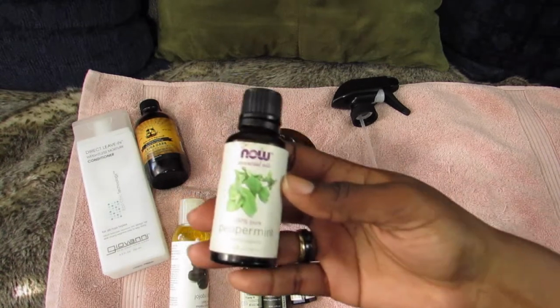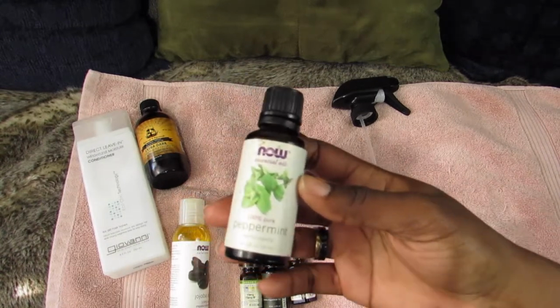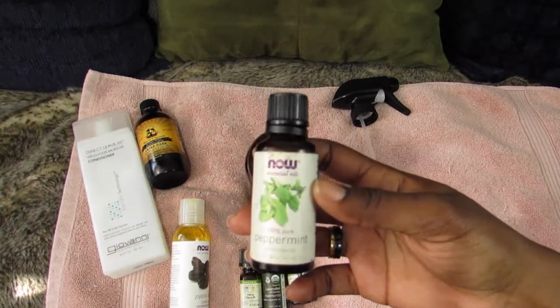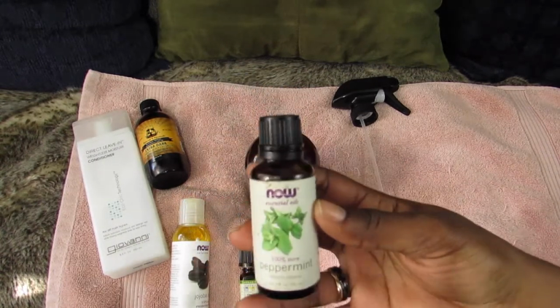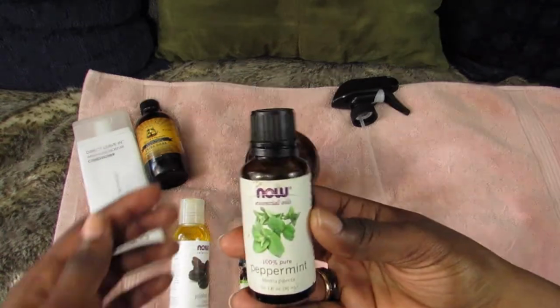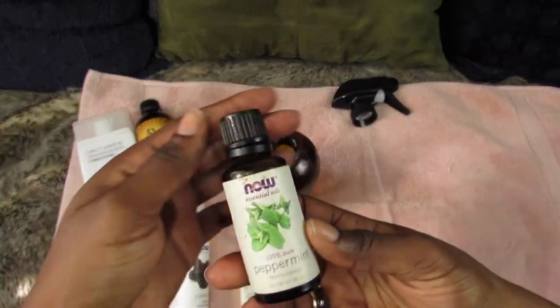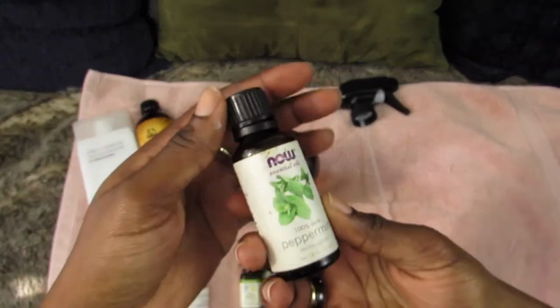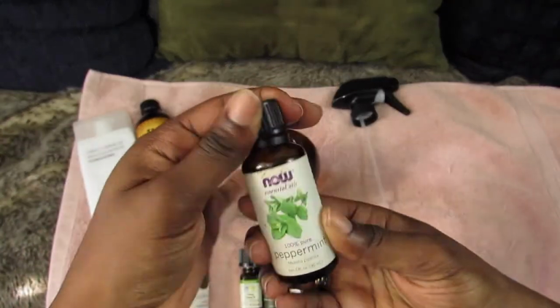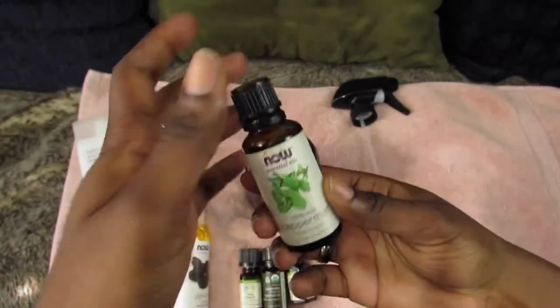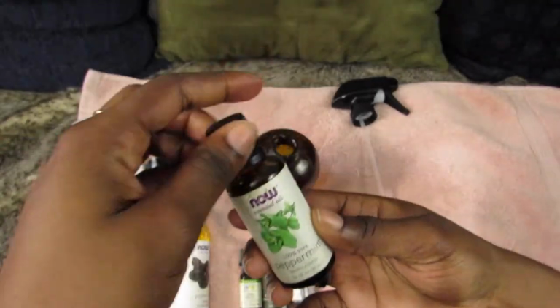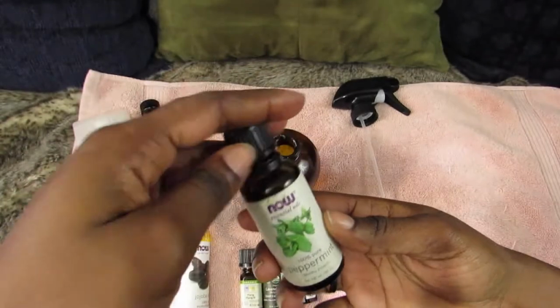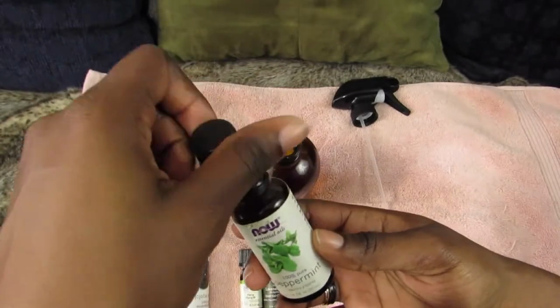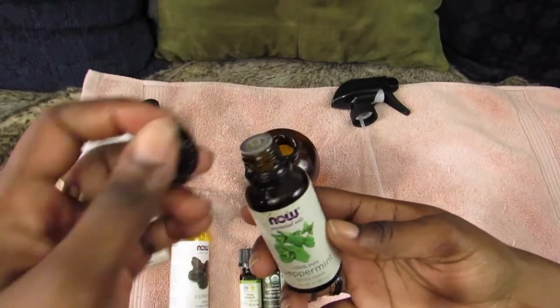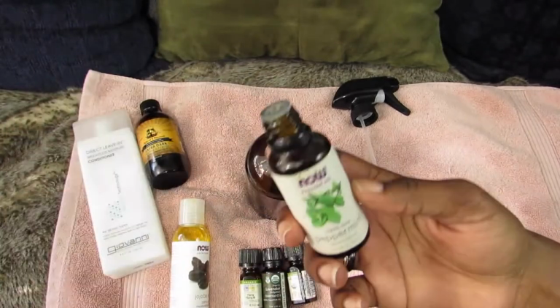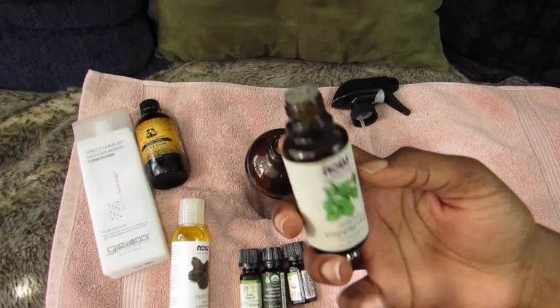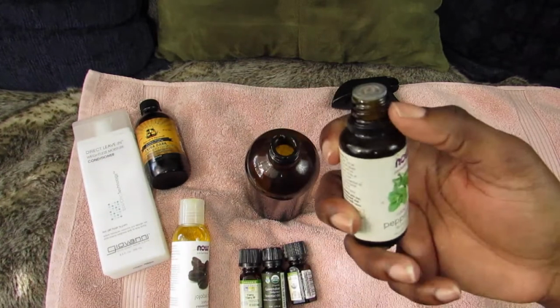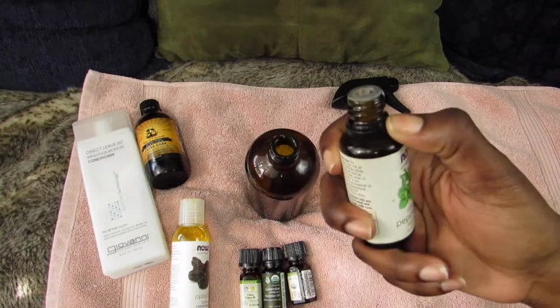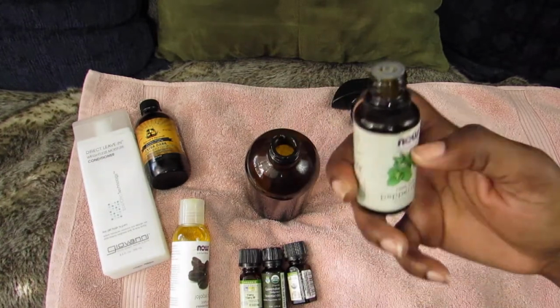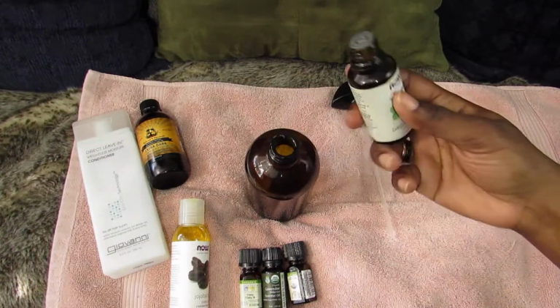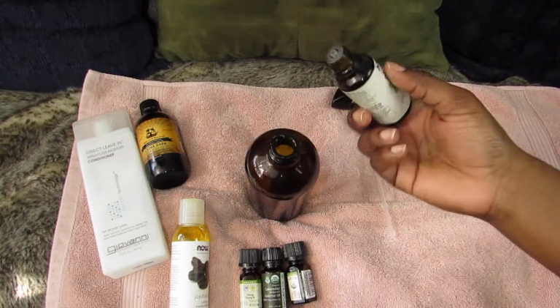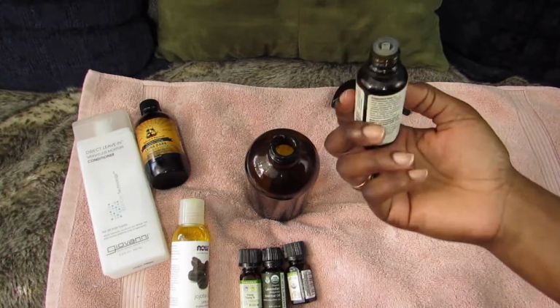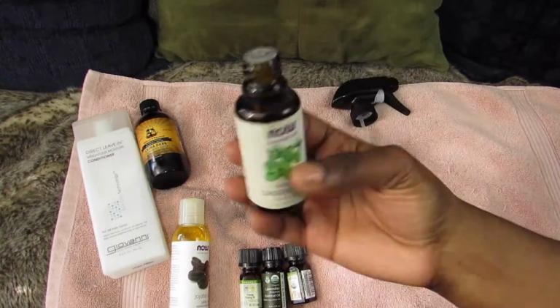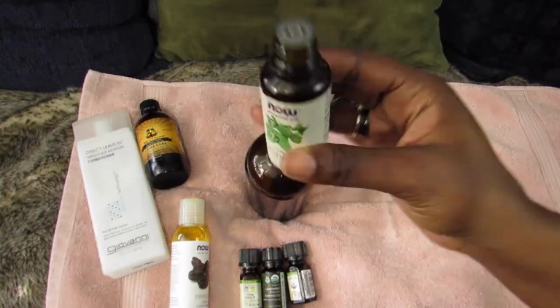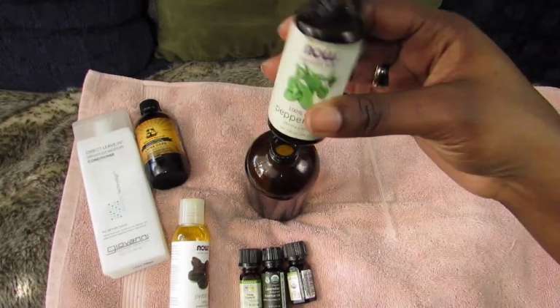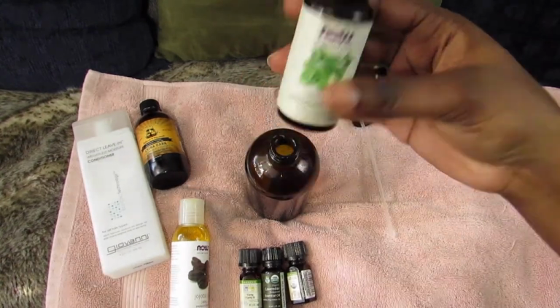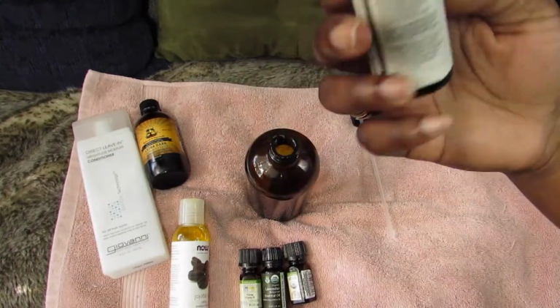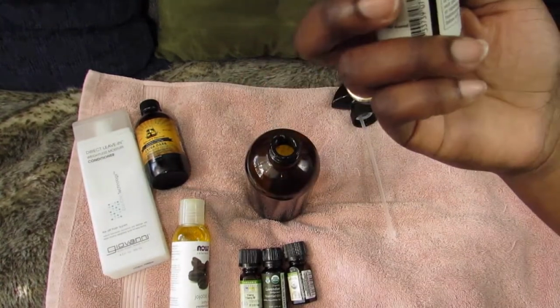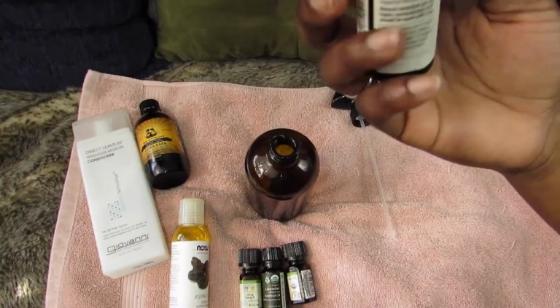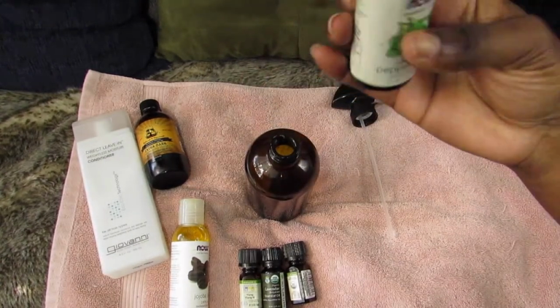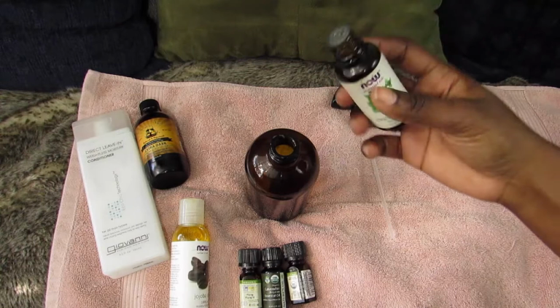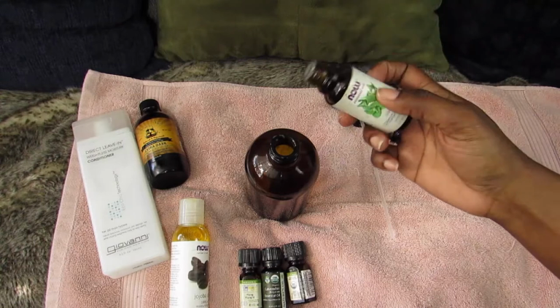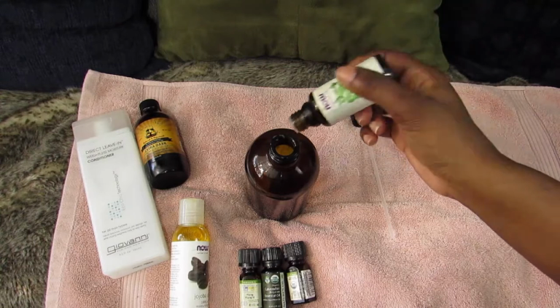I'm going to start with peppermint. I use peppermint for the smell and also it makes my scalp feel a little tingly, which I actually like. So I'll put about seven drops of this in here.